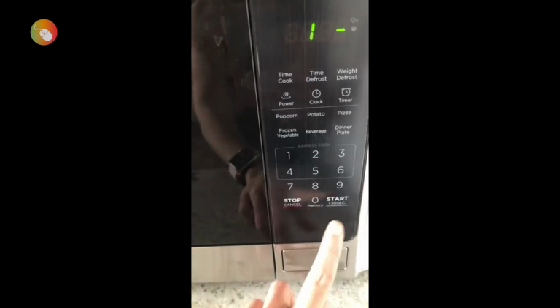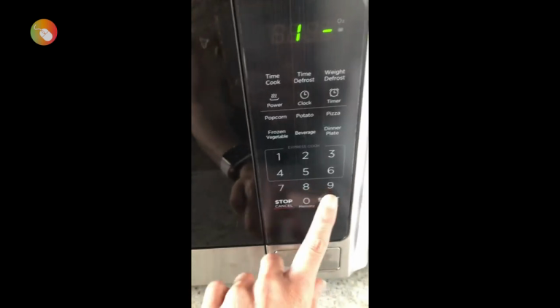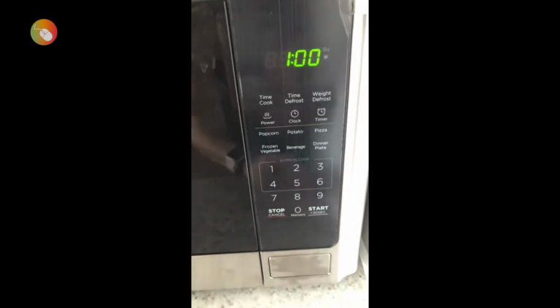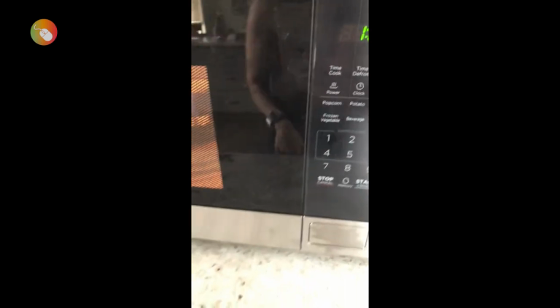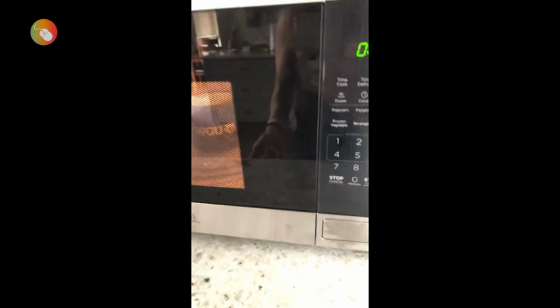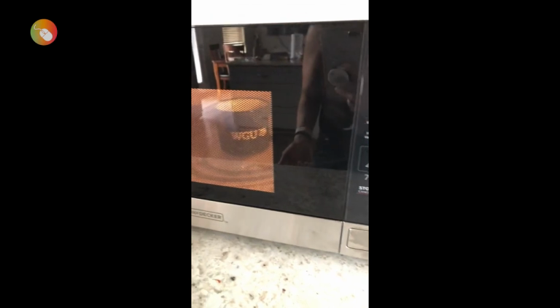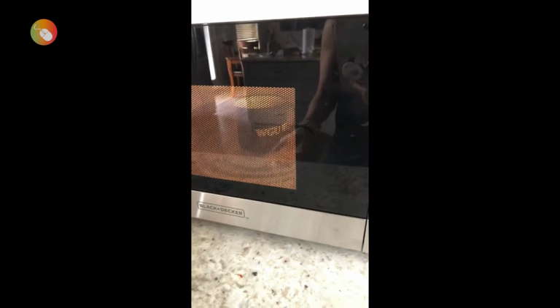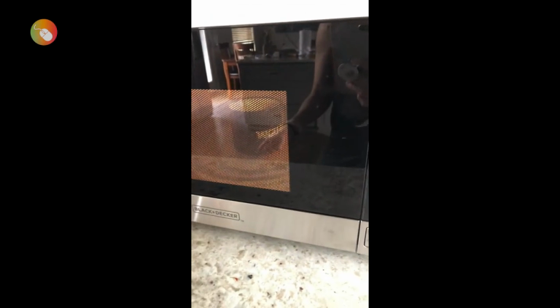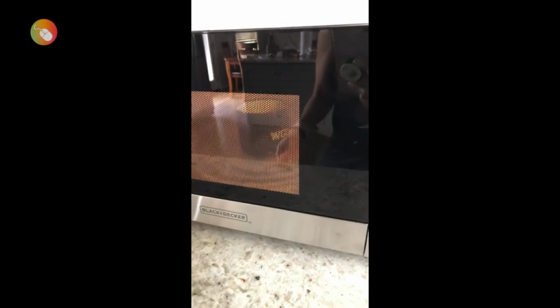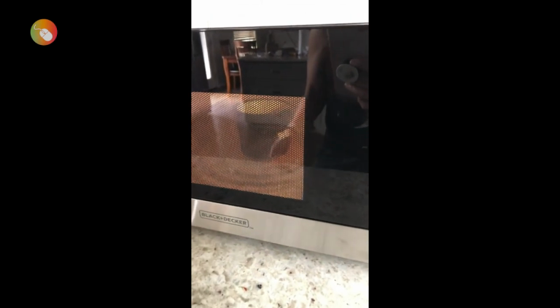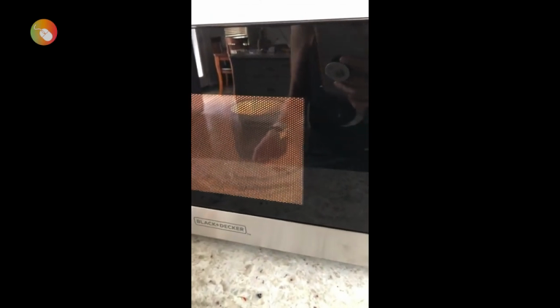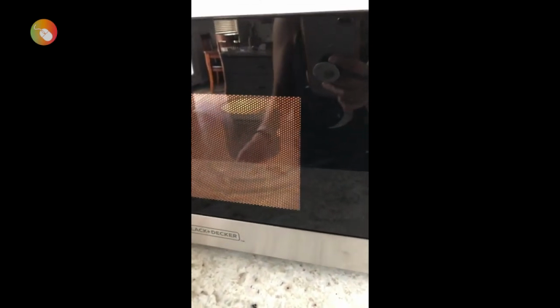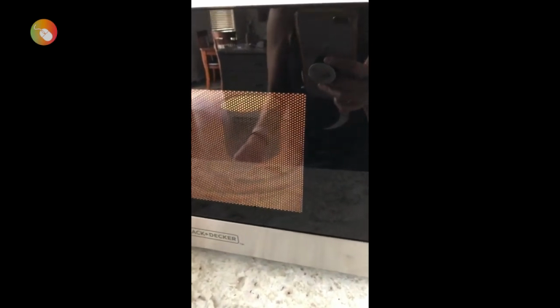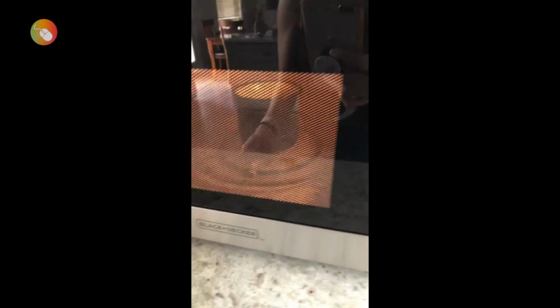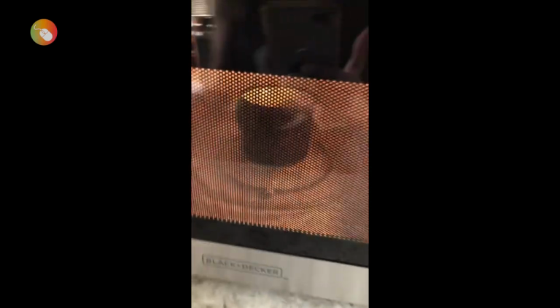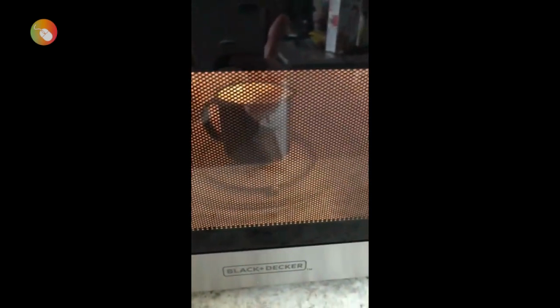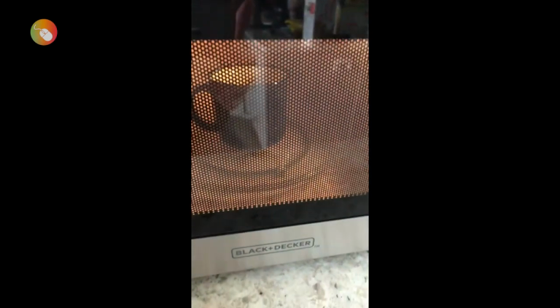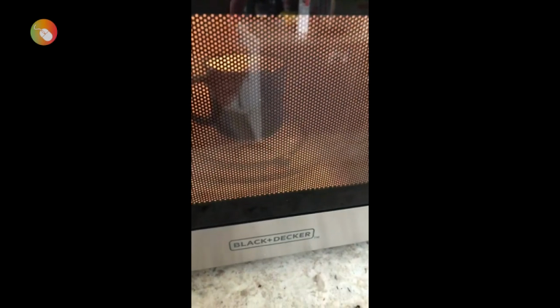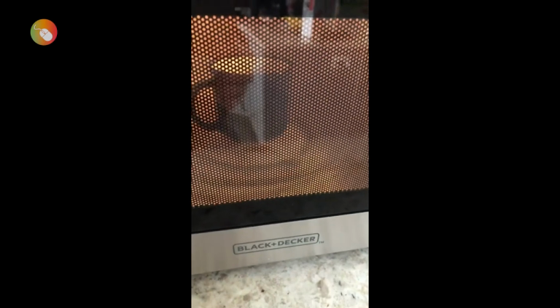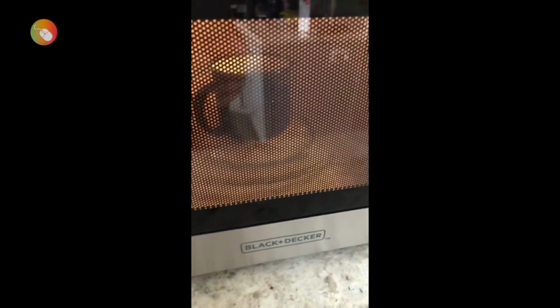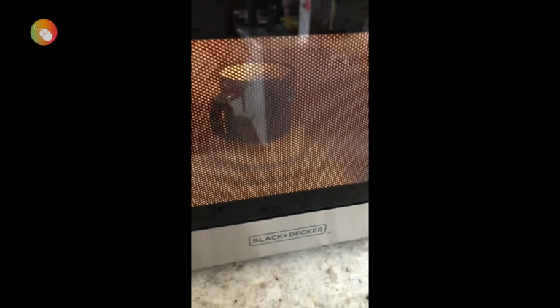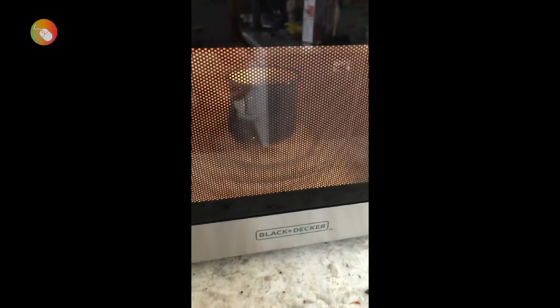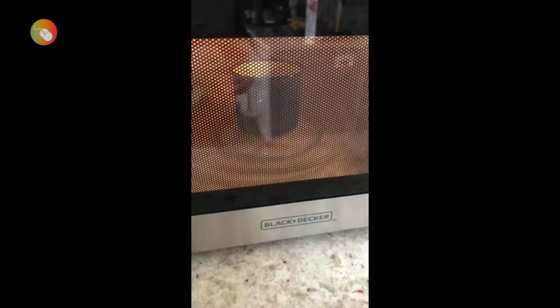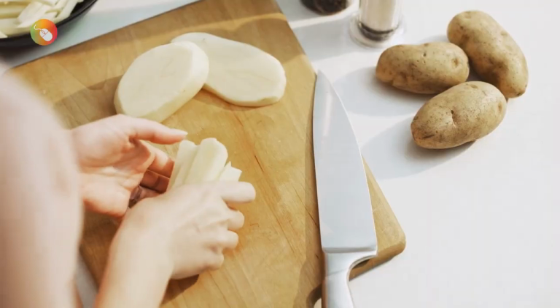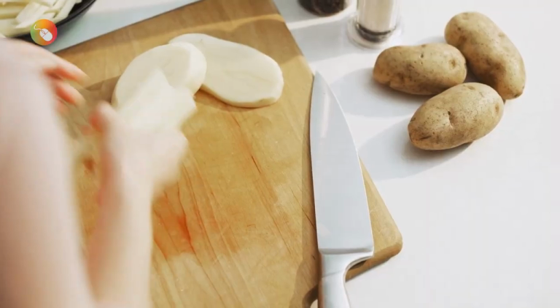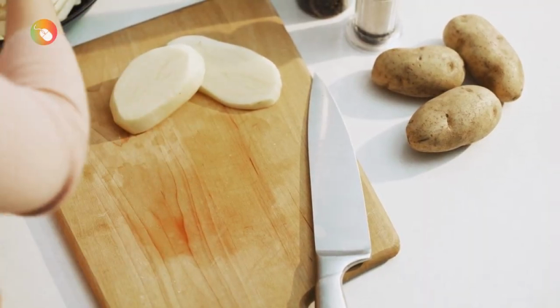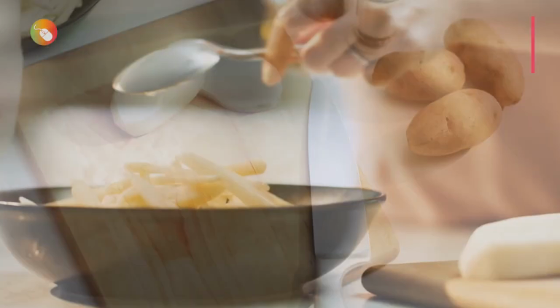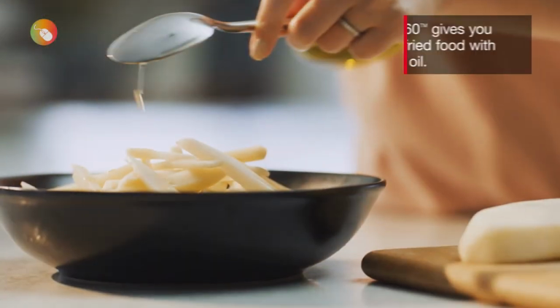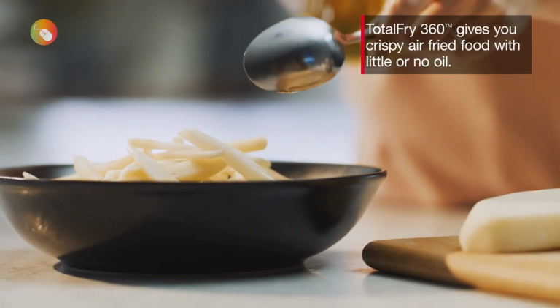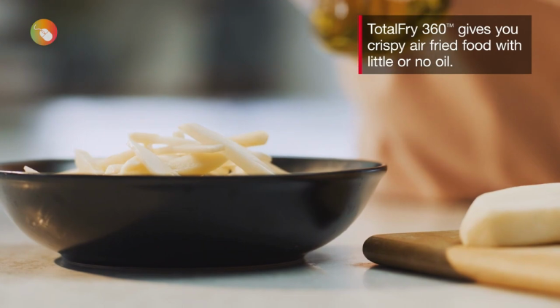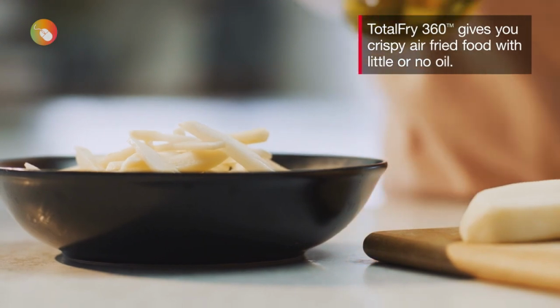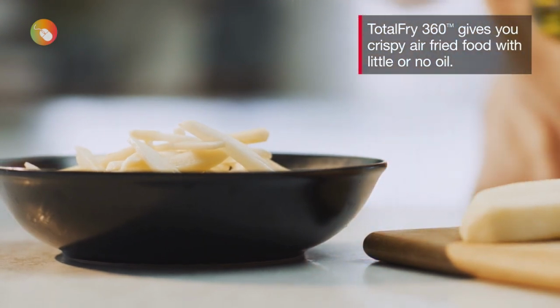This microwave has a lower wattage than other models we tested, but at 900 watts you will still be able to perform most tasks — it might just take a few seconds longer. There is also a child safety lock feature.